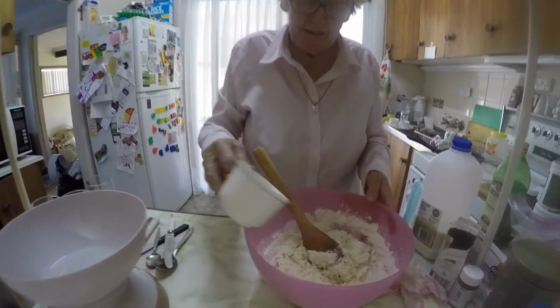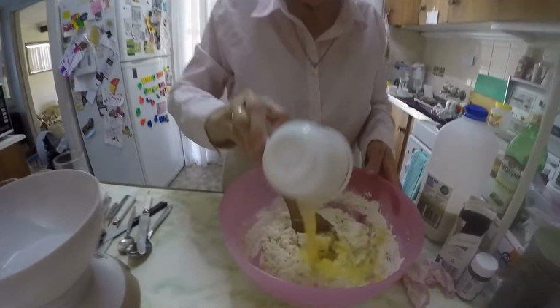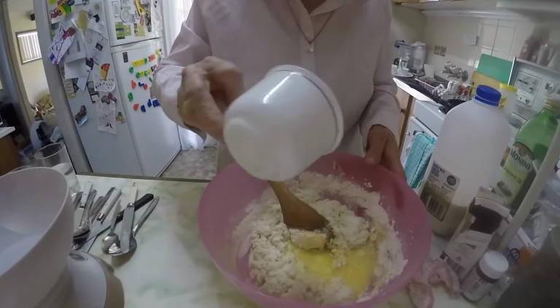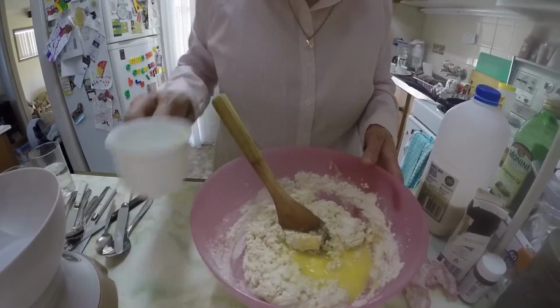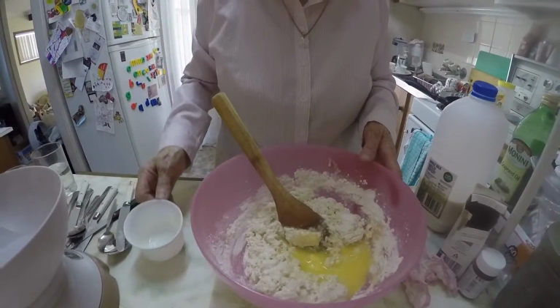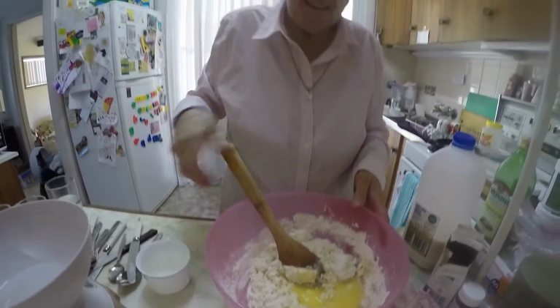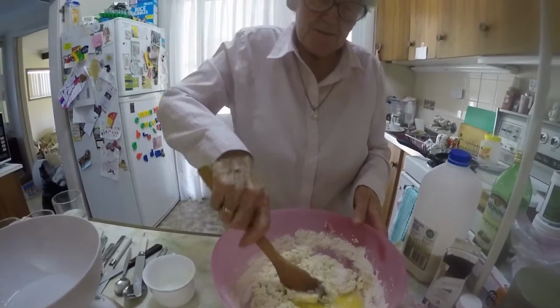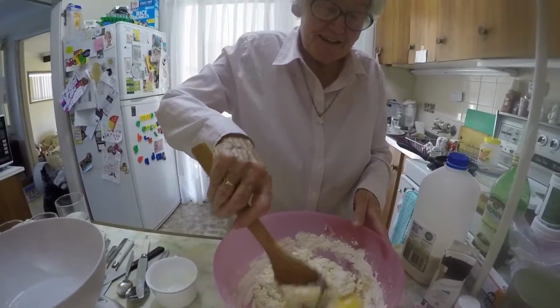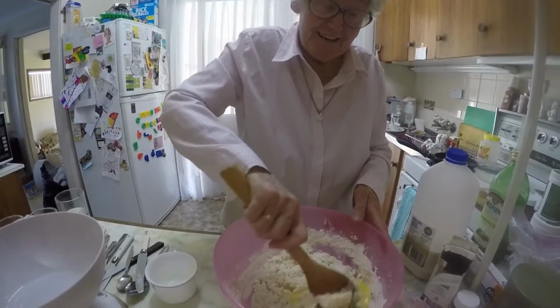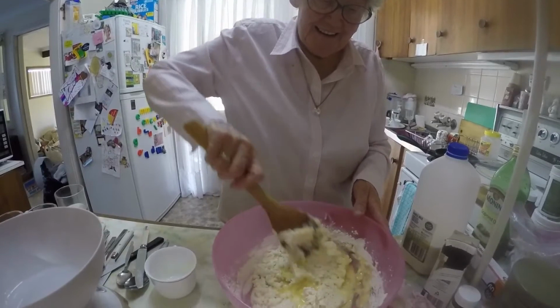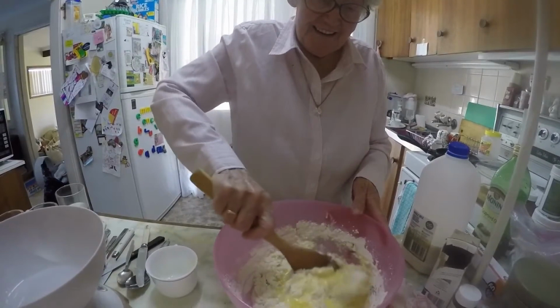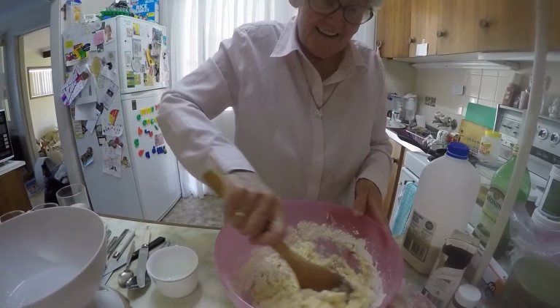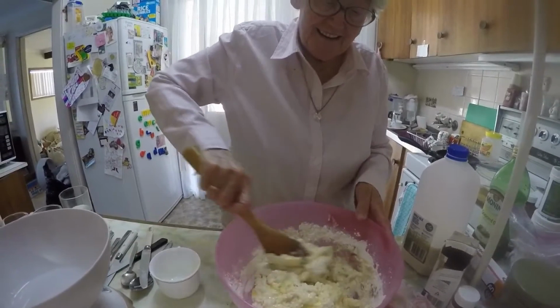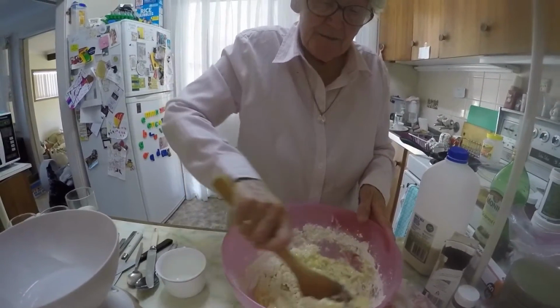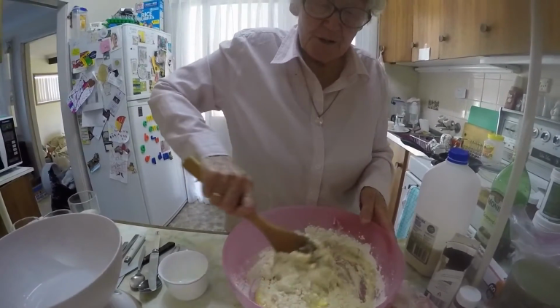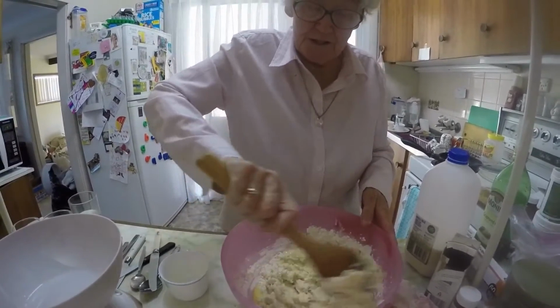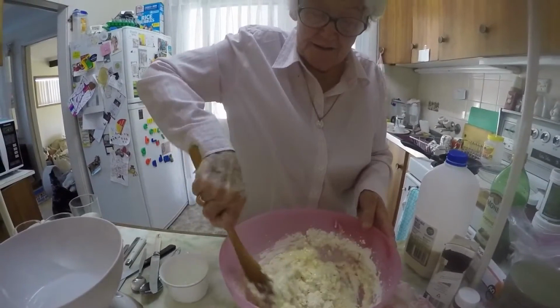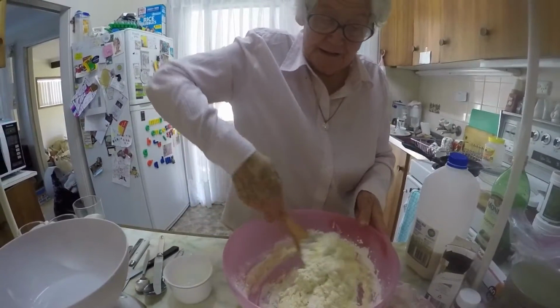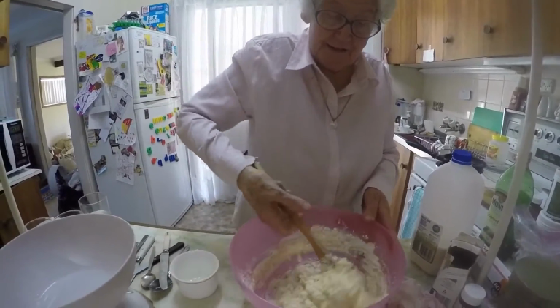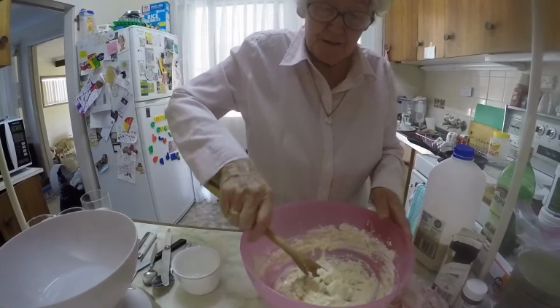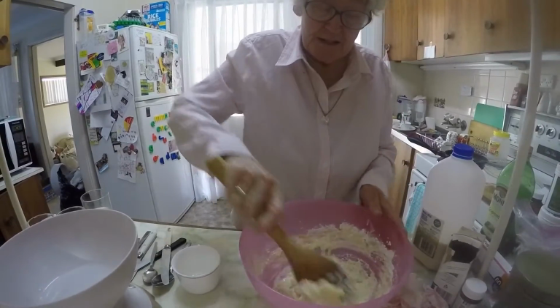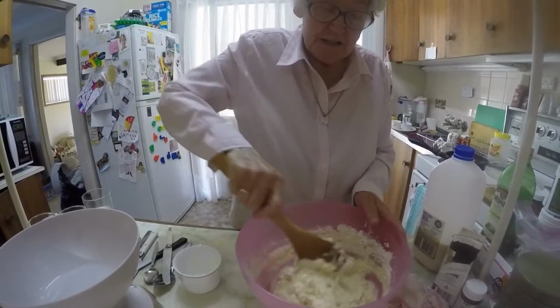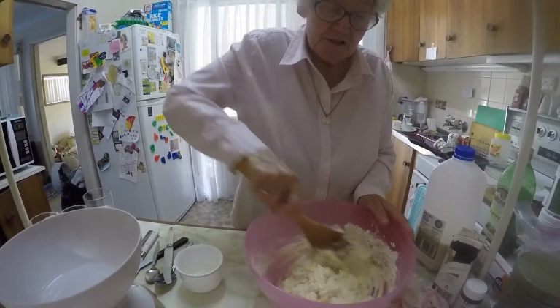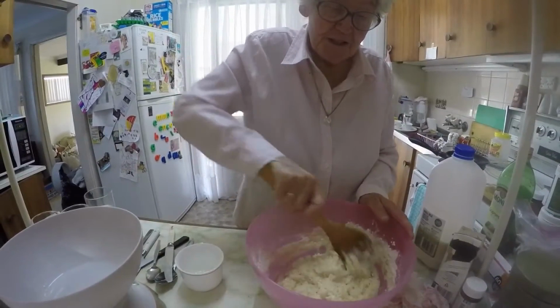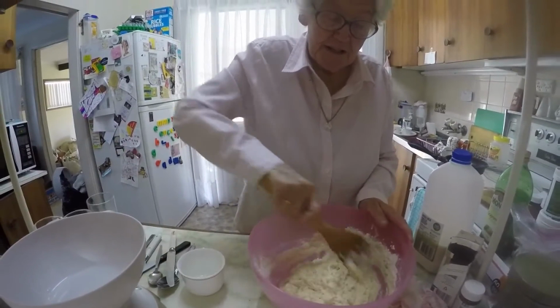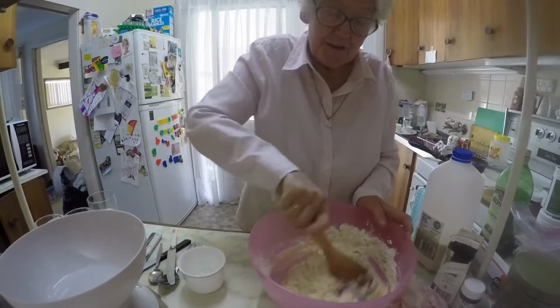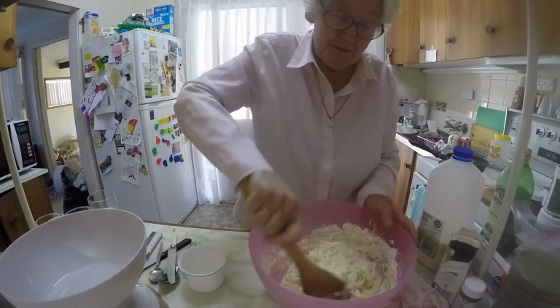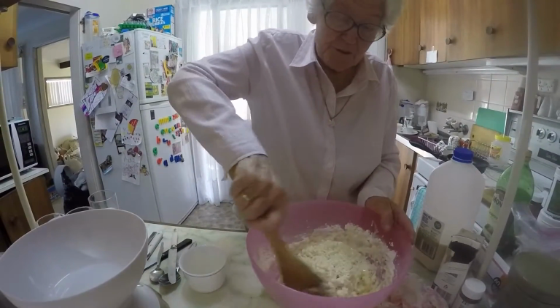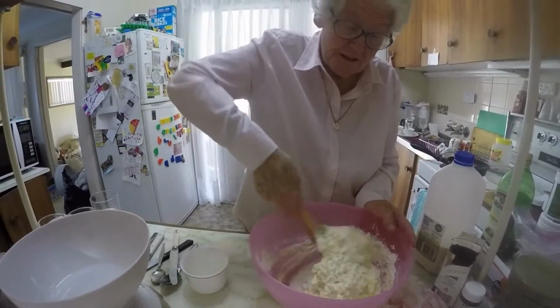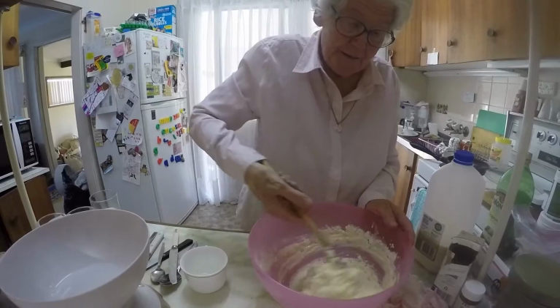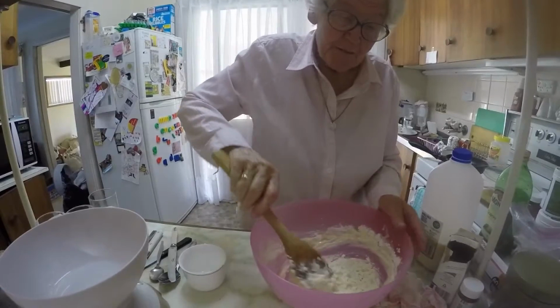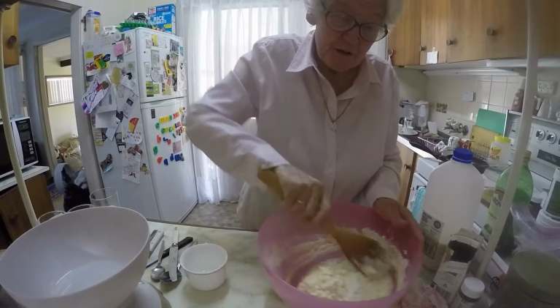You chuck that in and mix it. But that's optional — the butter, yeah, that's optional. Because we never used butter at home.